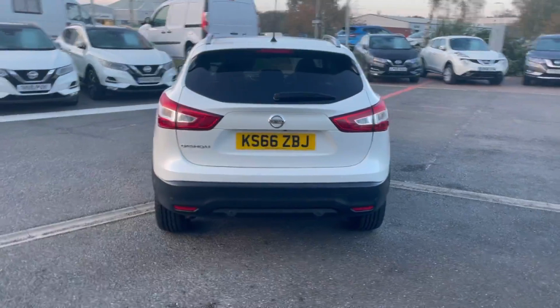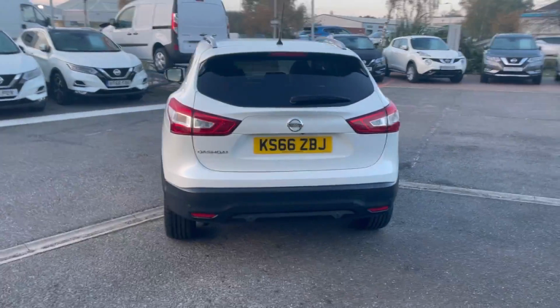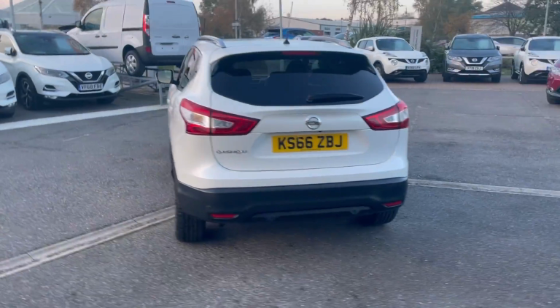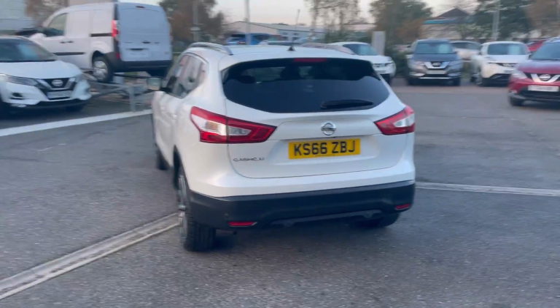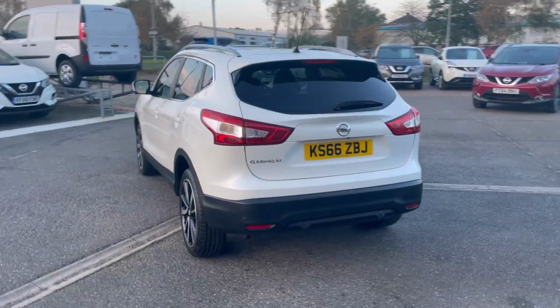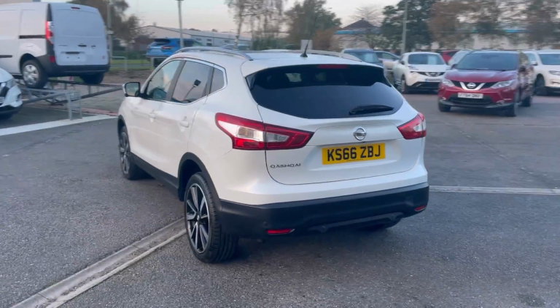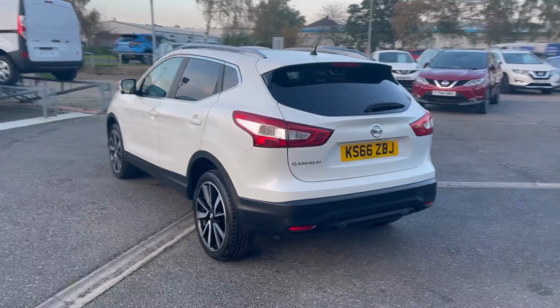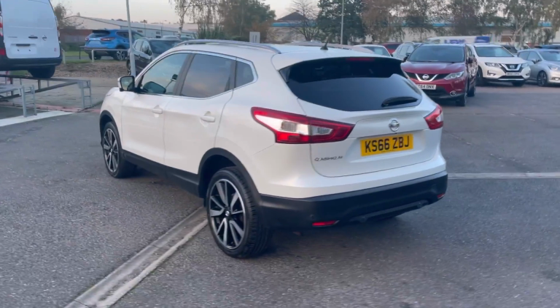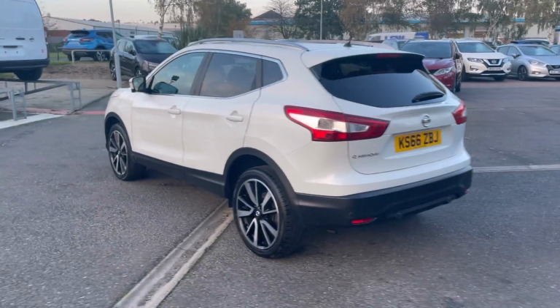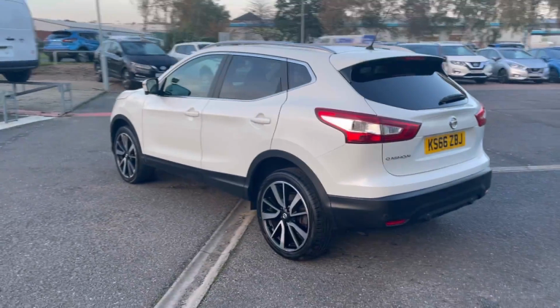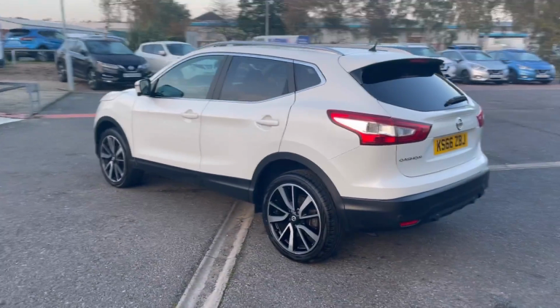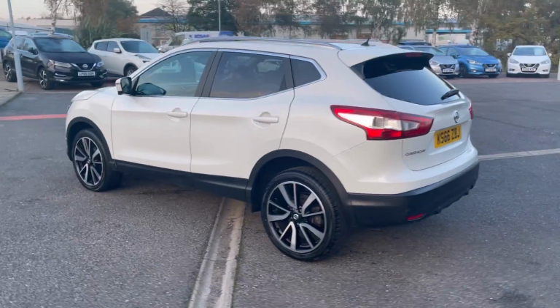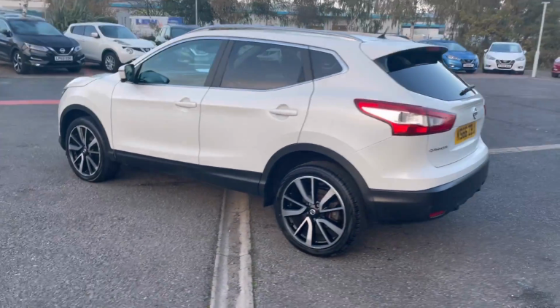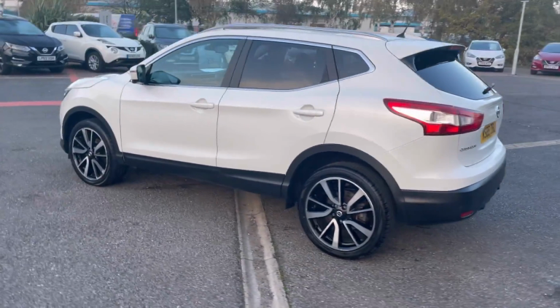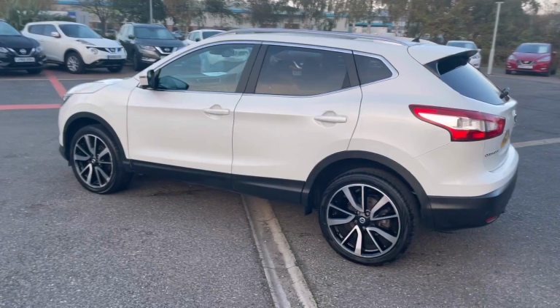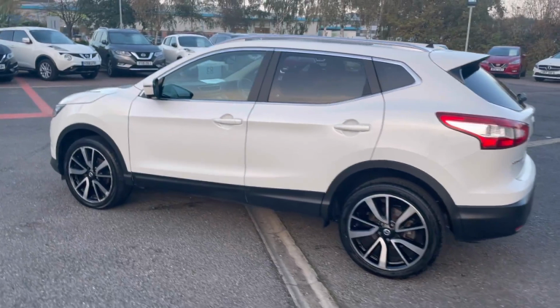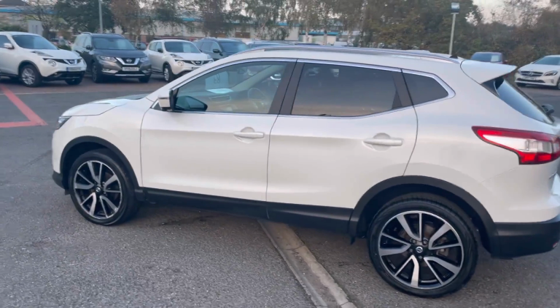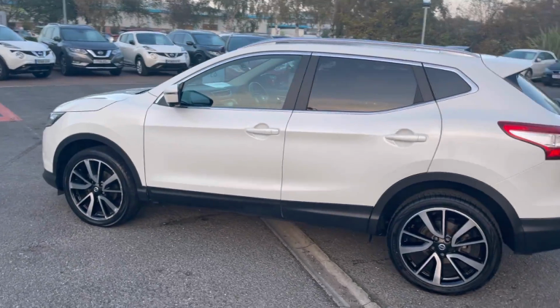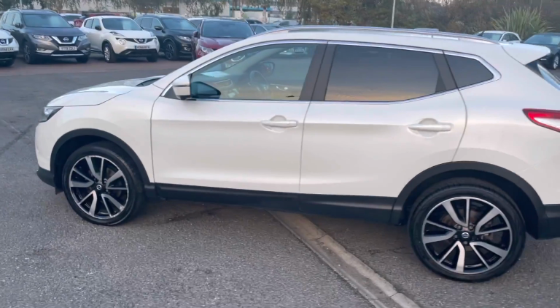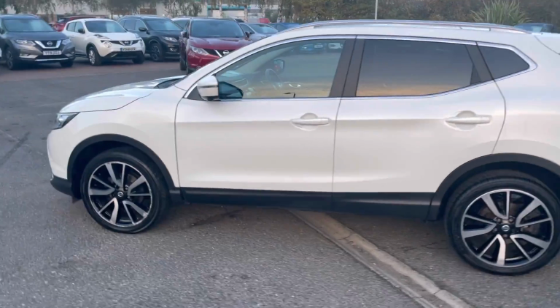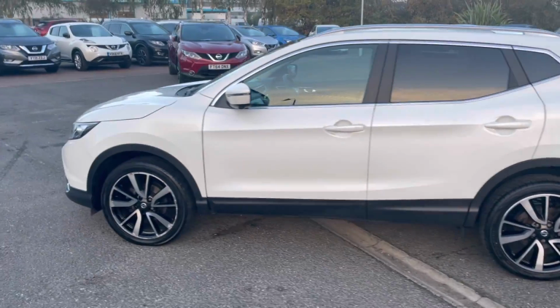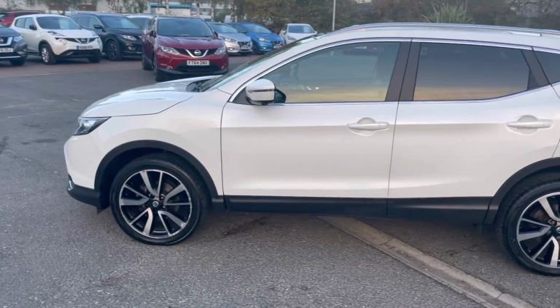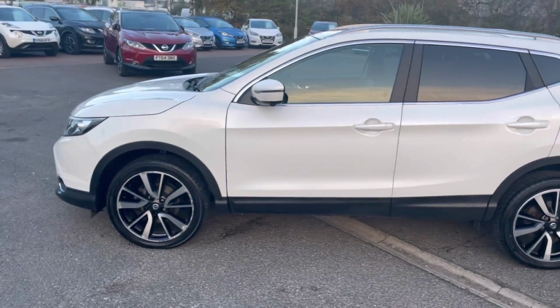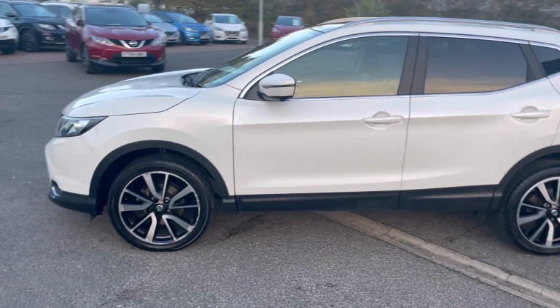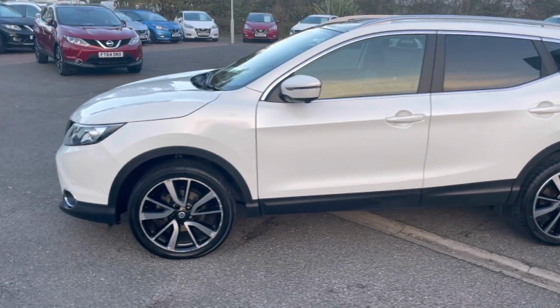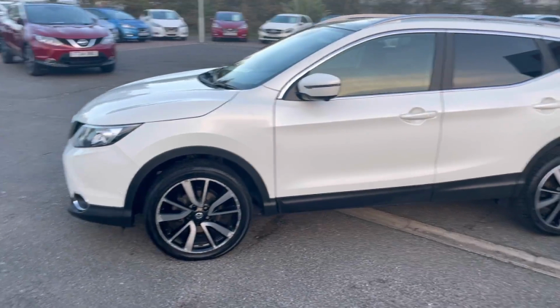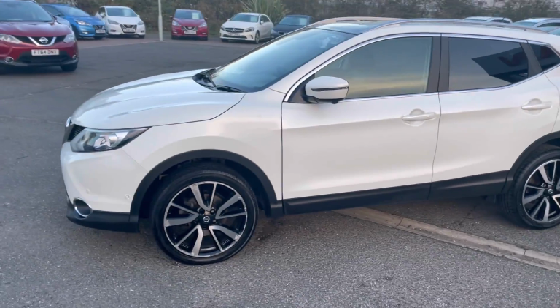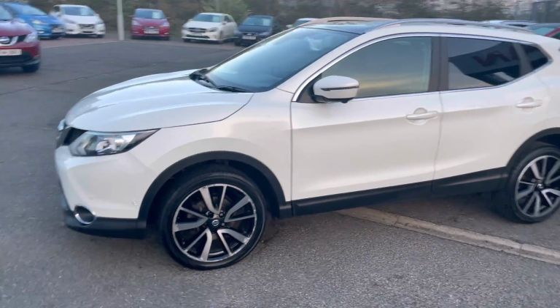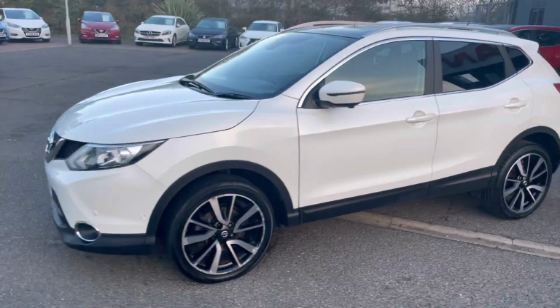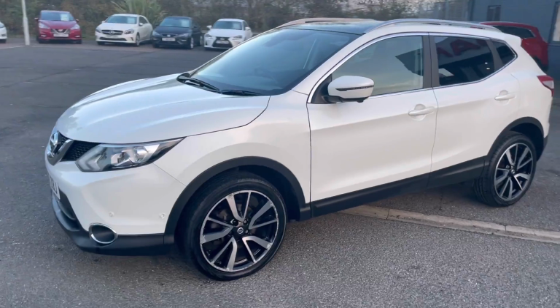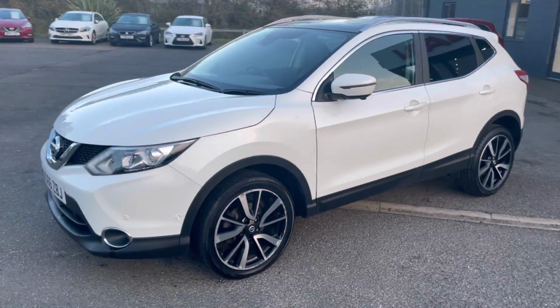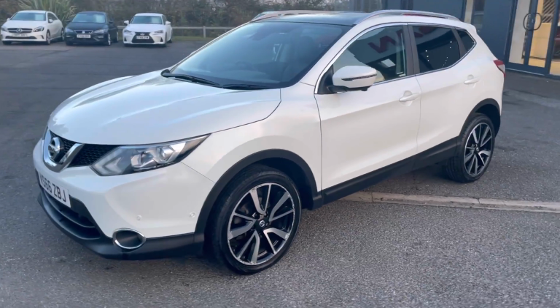I'll do a nice little walk around of the vehicle and show you some of the interior as well. Just remember, the curbs on the wheels will get rectified — you won't even know they were there.